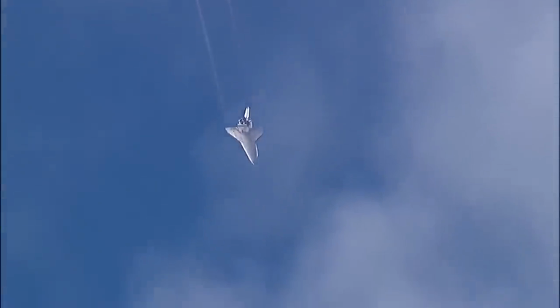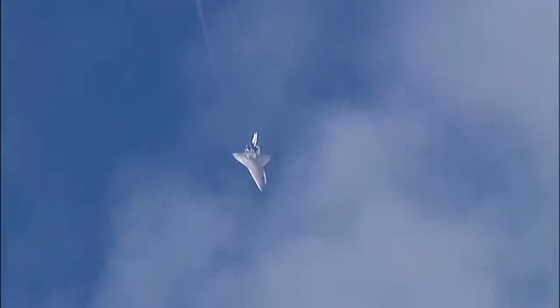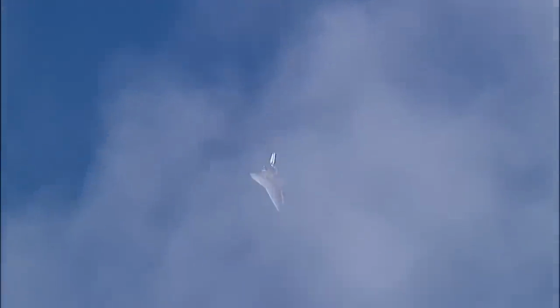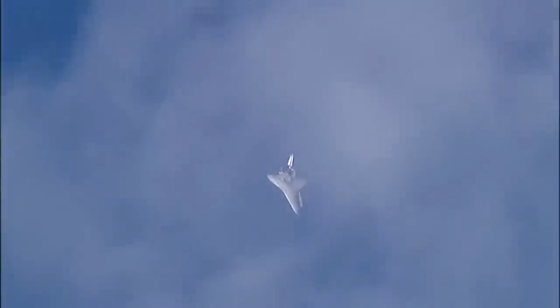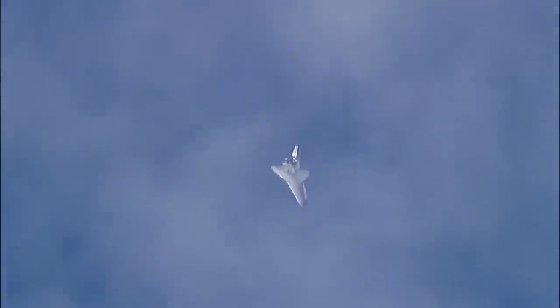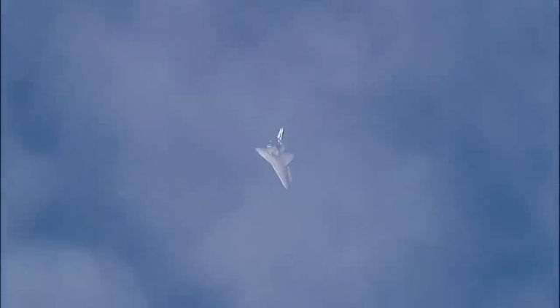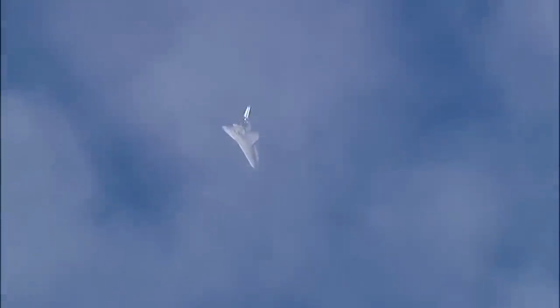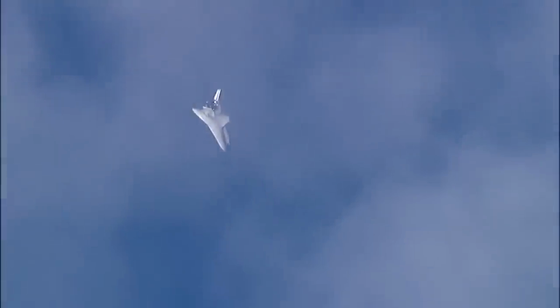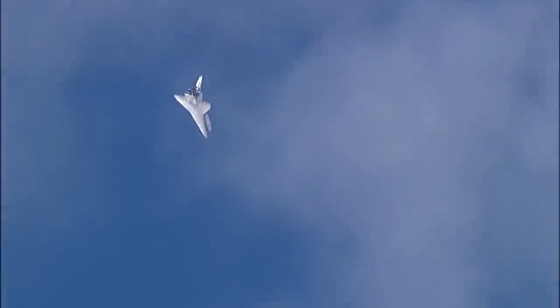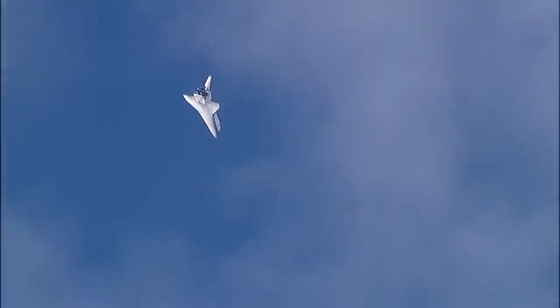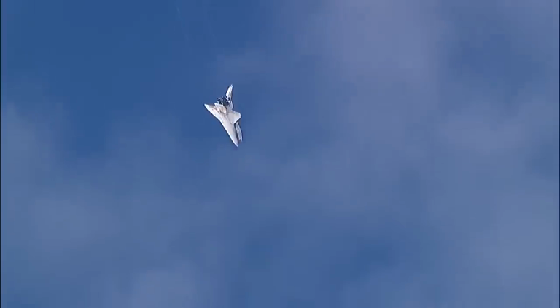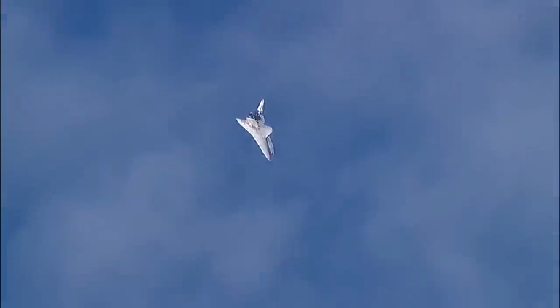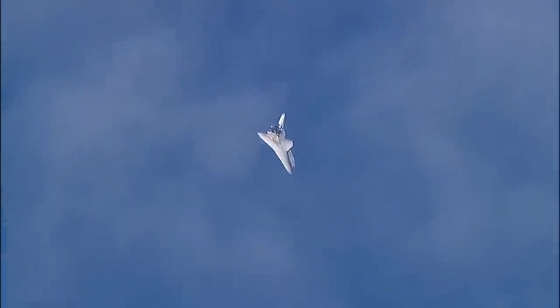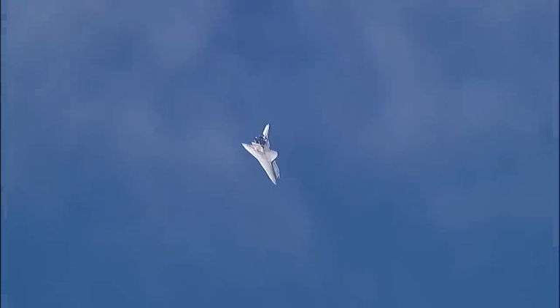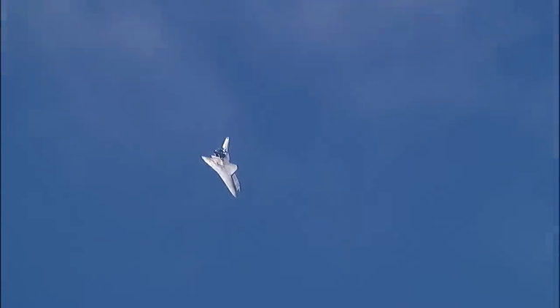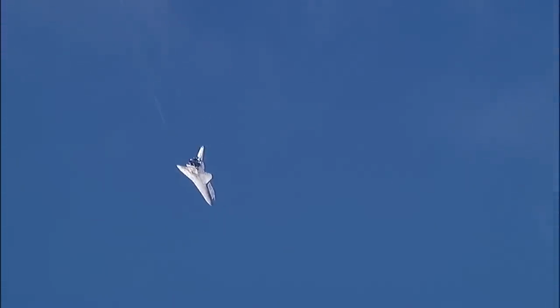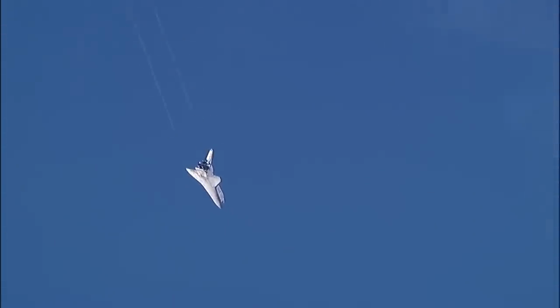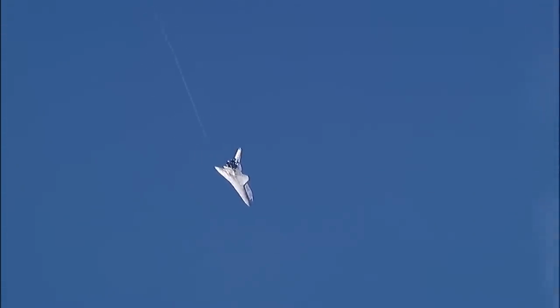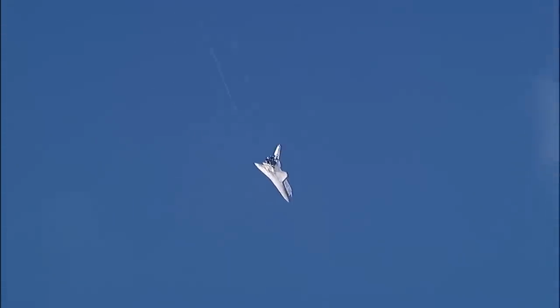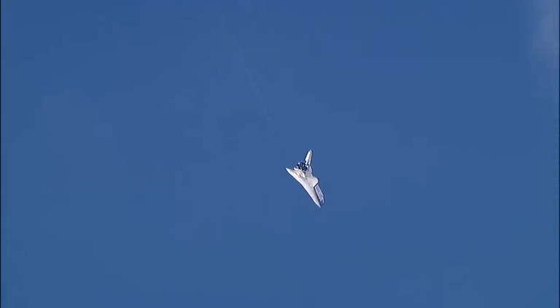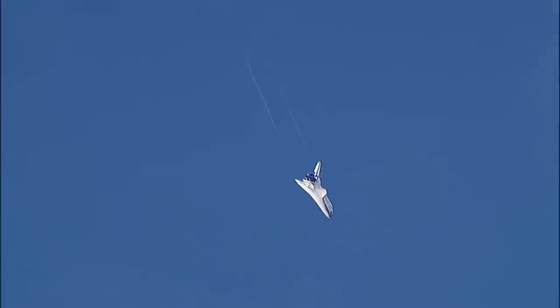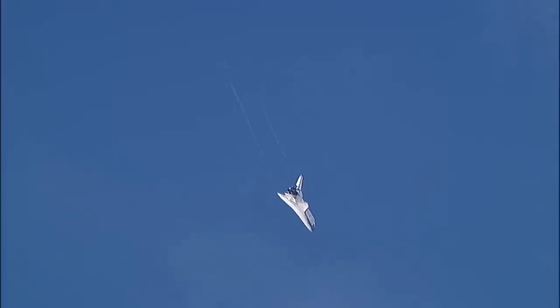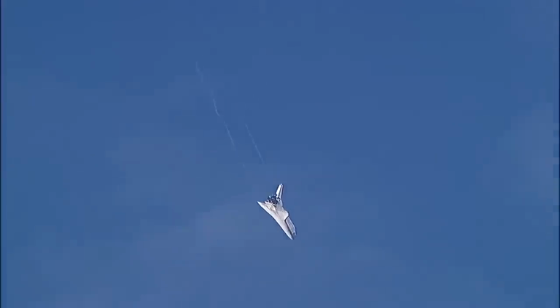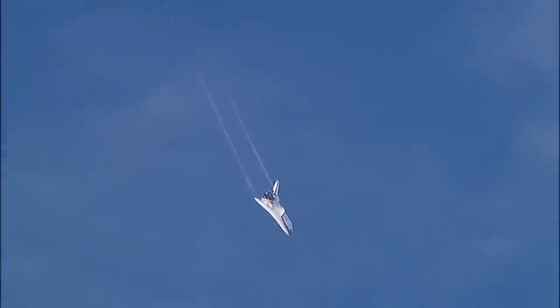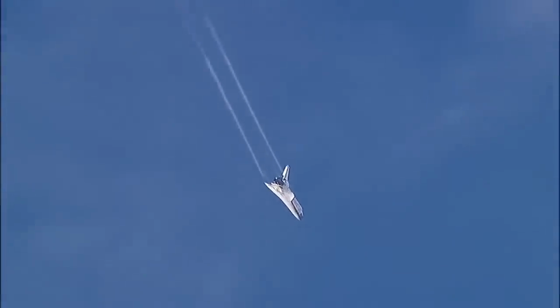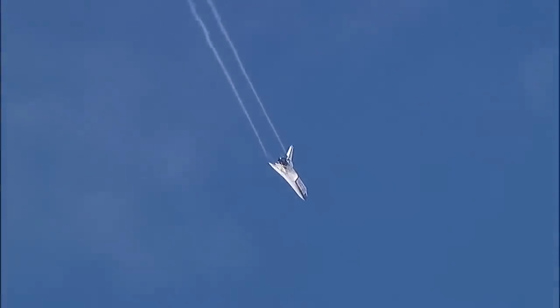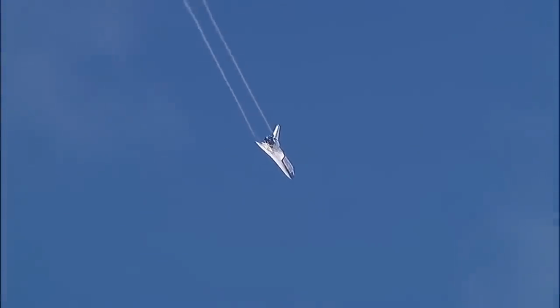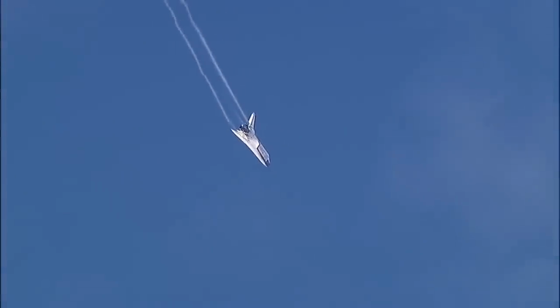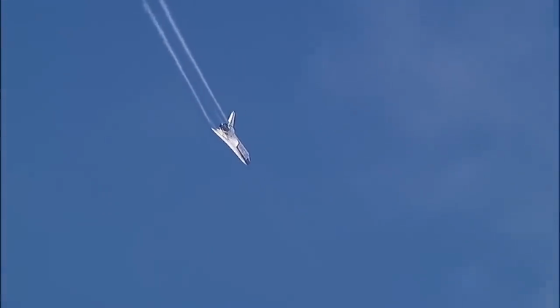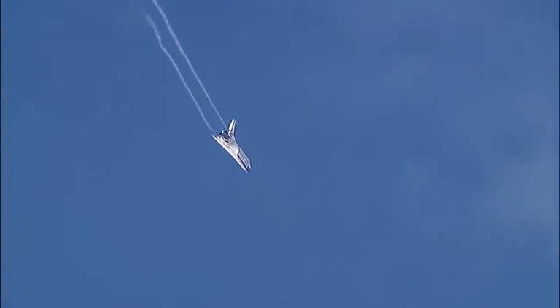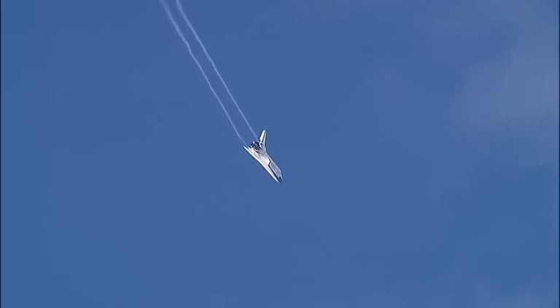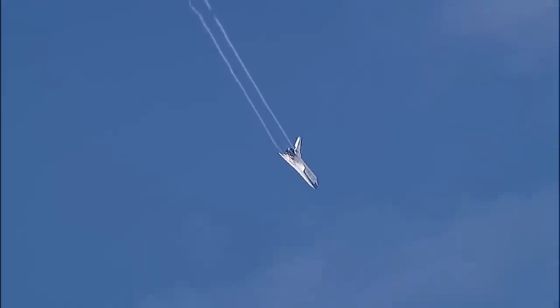Rick Sterko has taken back the stick from Kevin Ford. The vortices off the wings very obvious. Discovery continuing its turn around the heading alignment circle, aligning with runway 22 at Edwards Air Force Base.